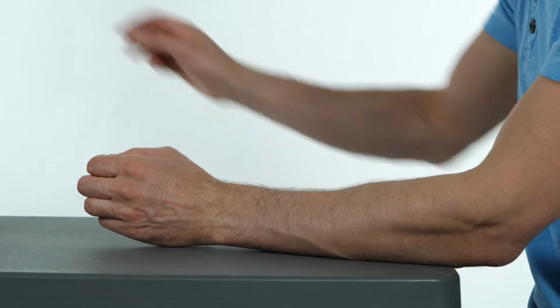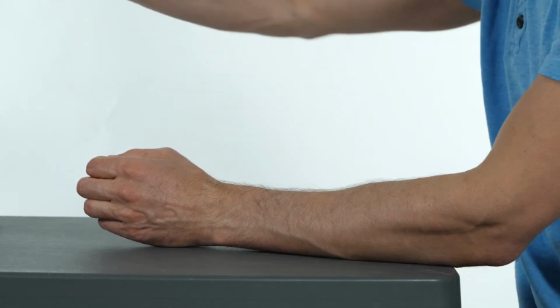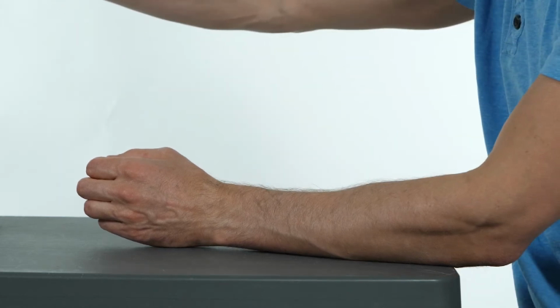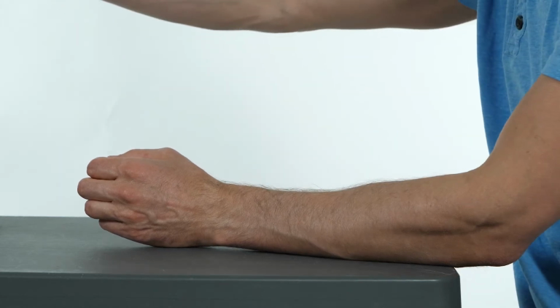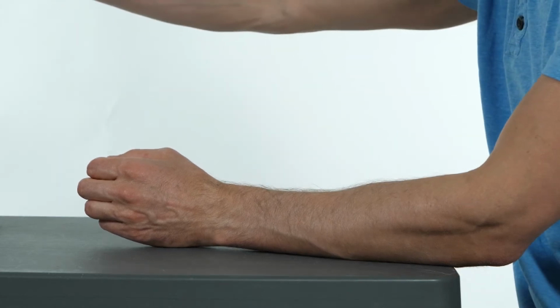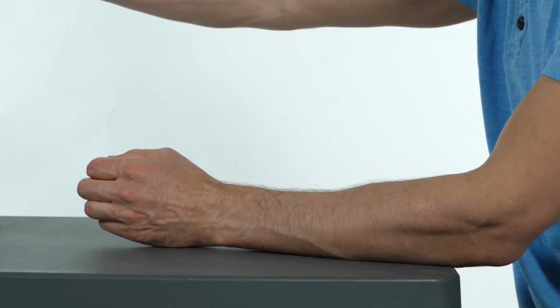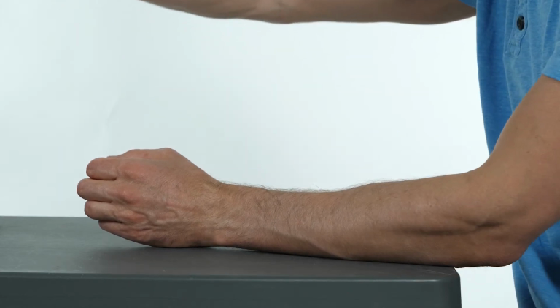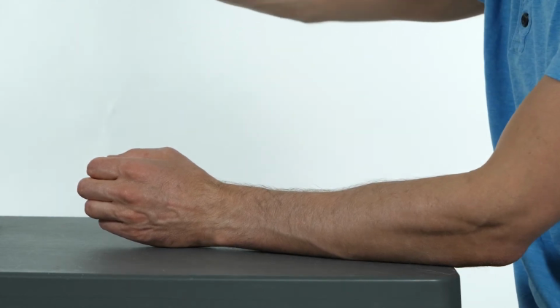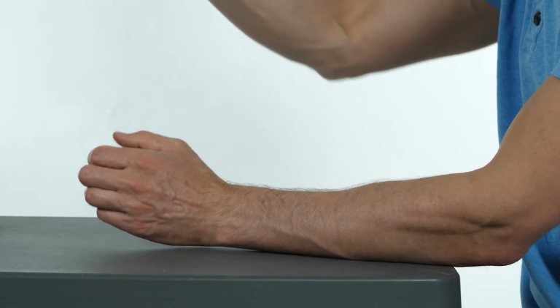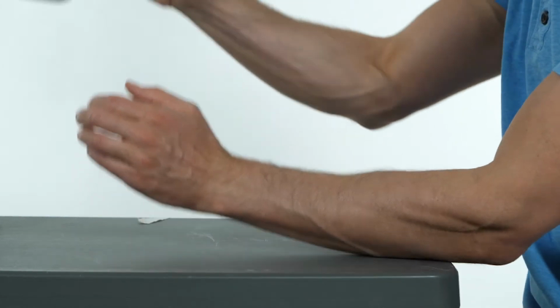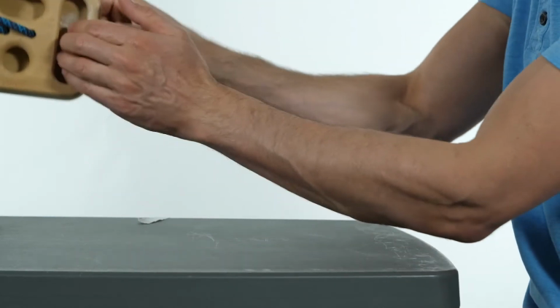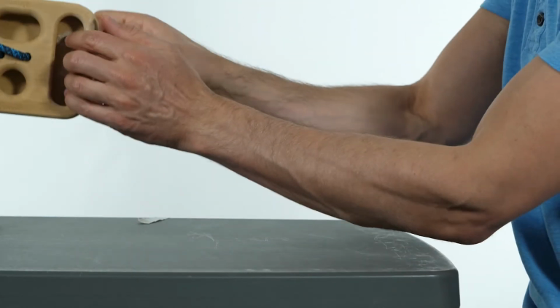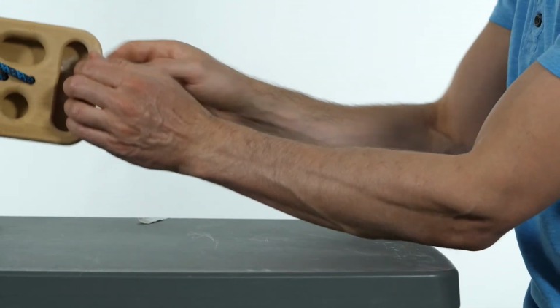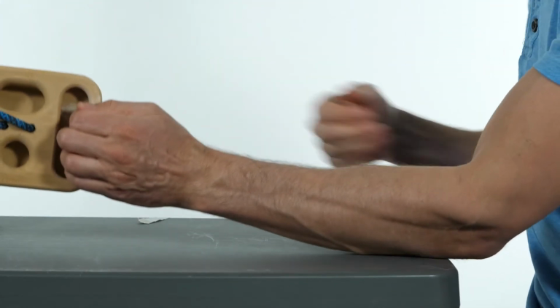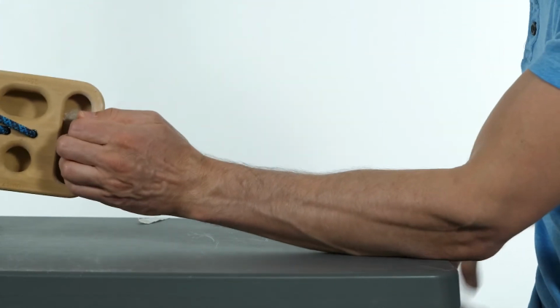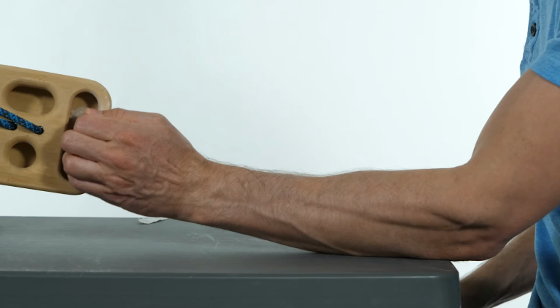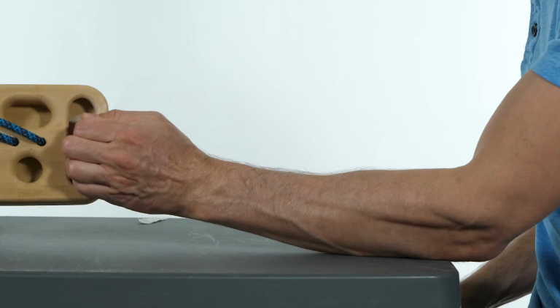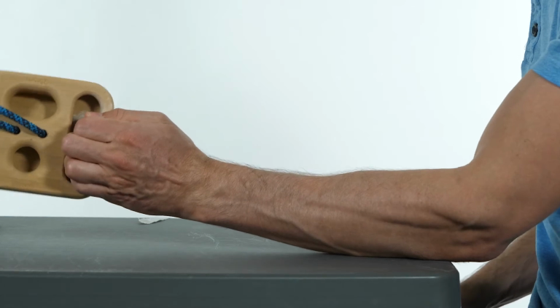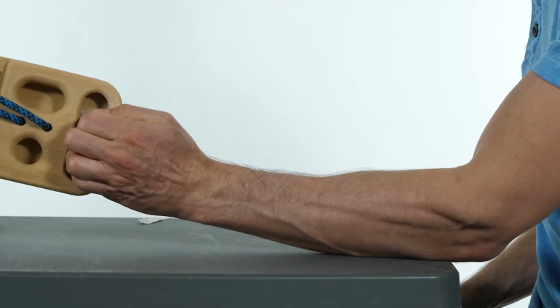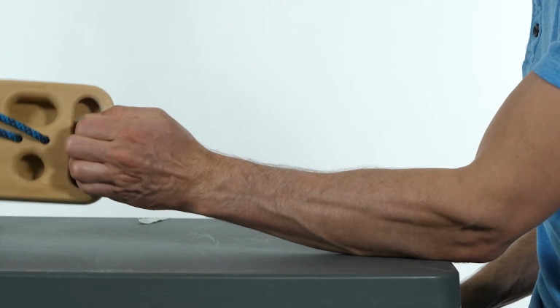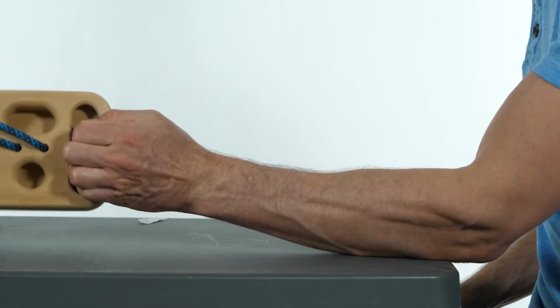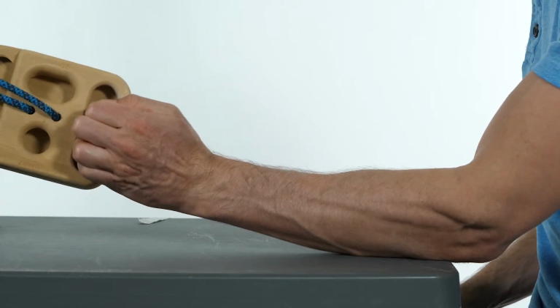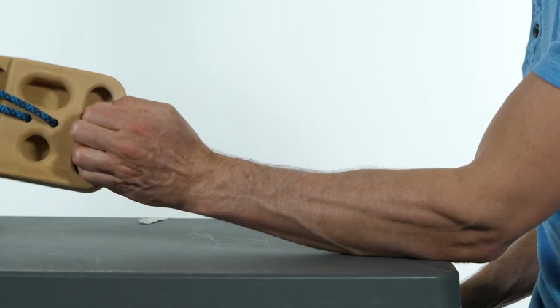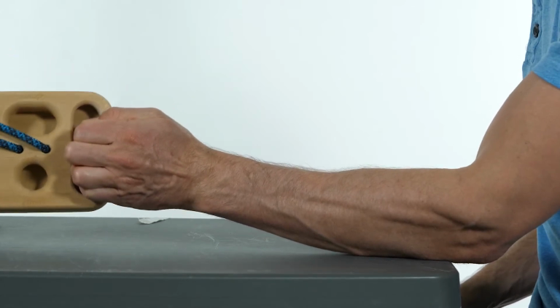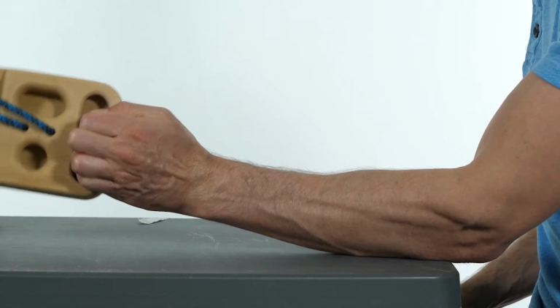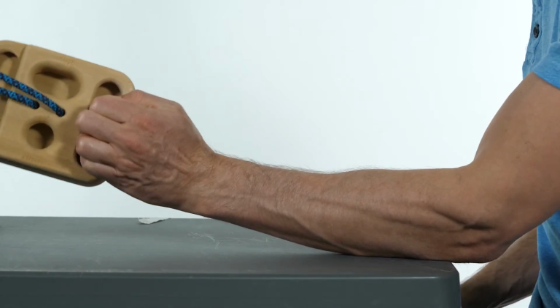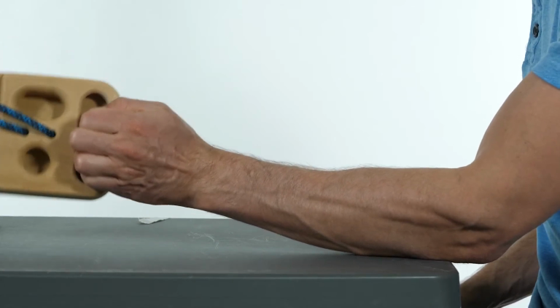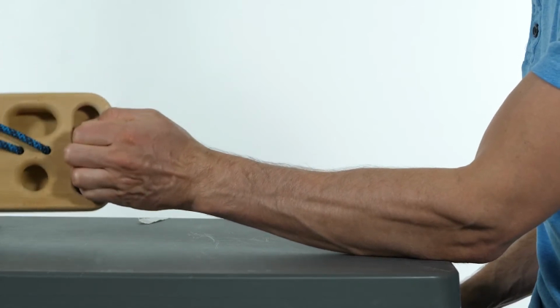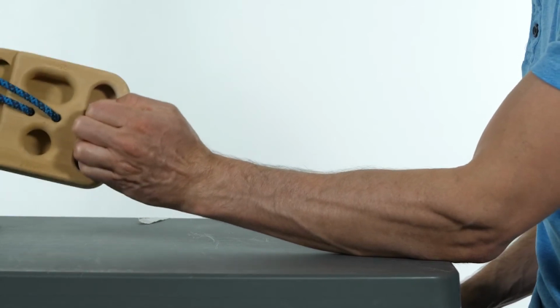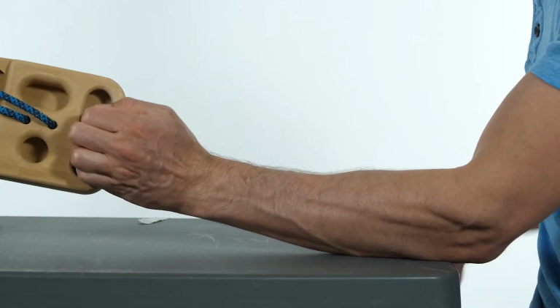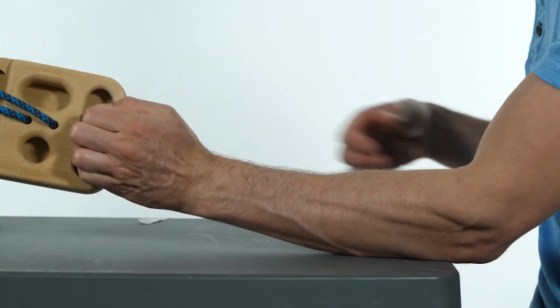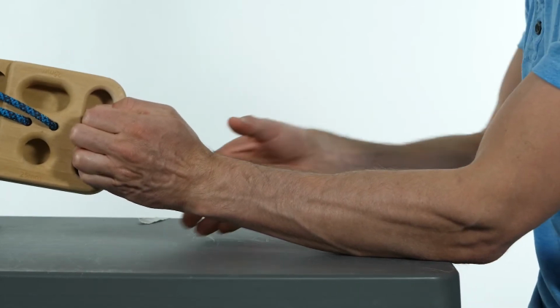The climber grips a portable hangboard in the half crimp position. They then move their wrist into radial and ulnar deviation.